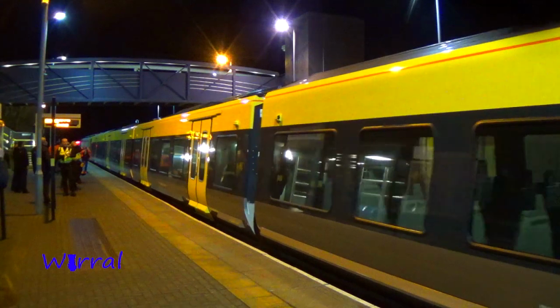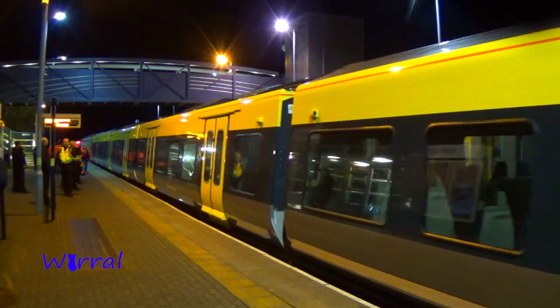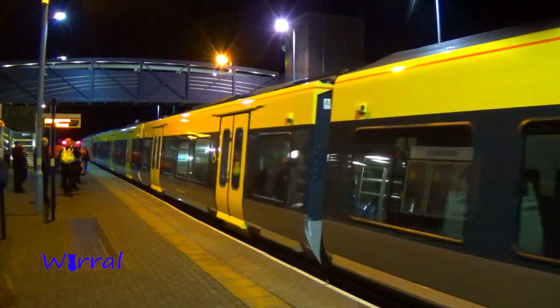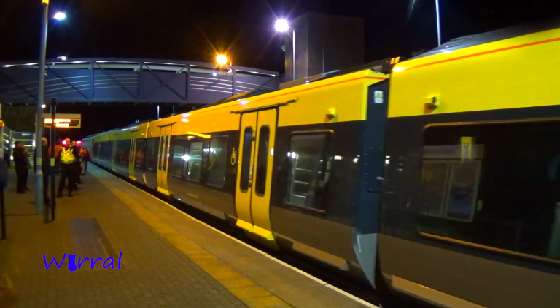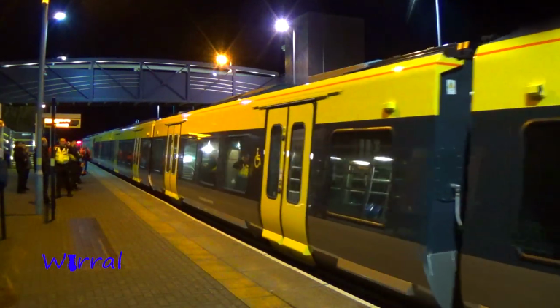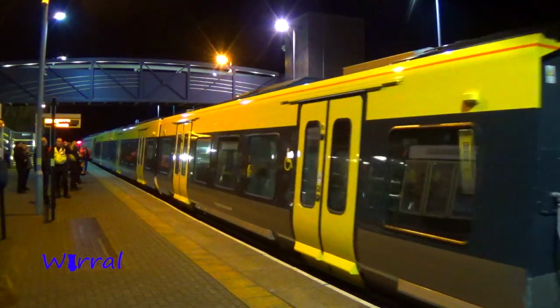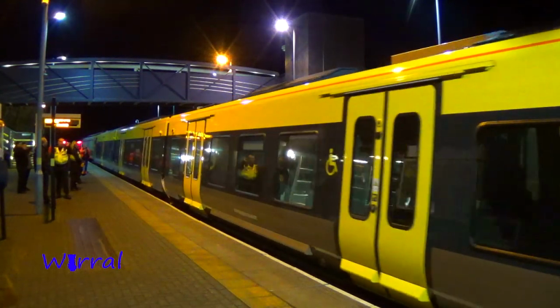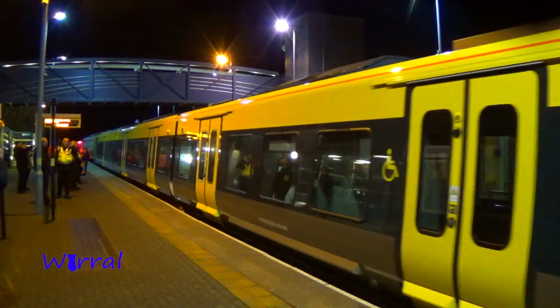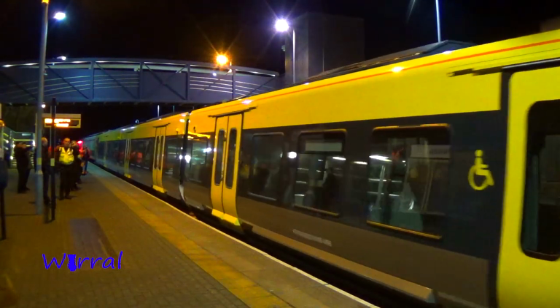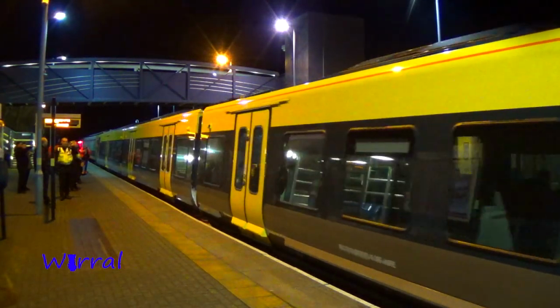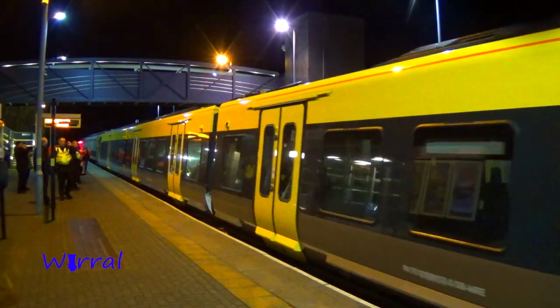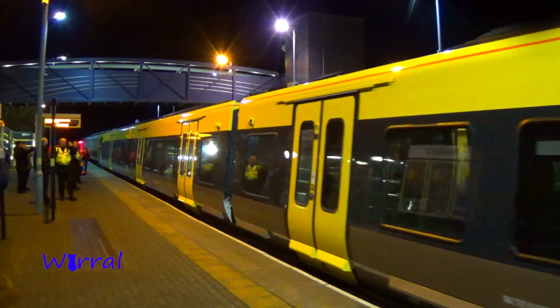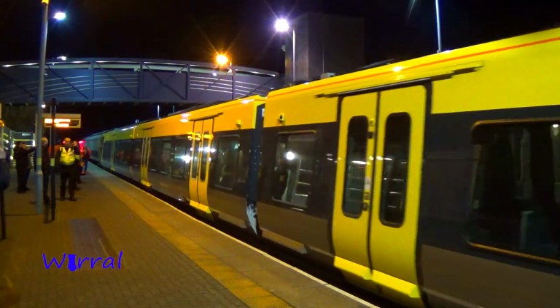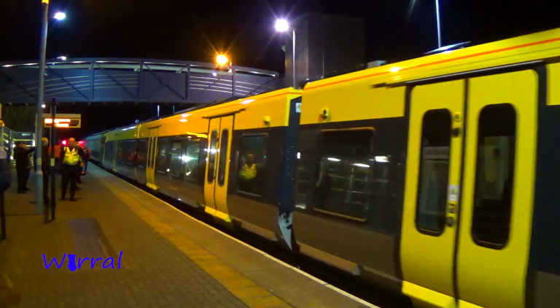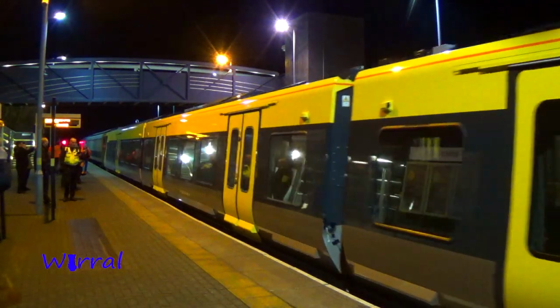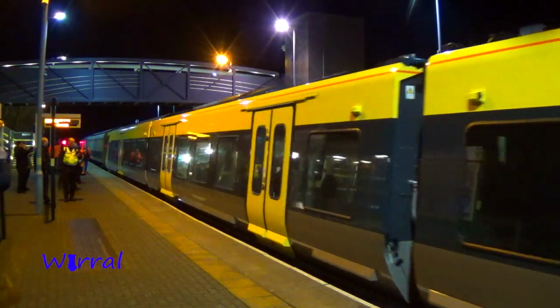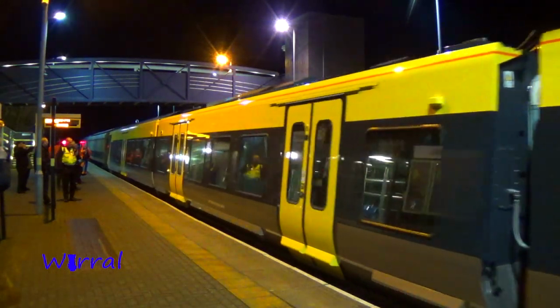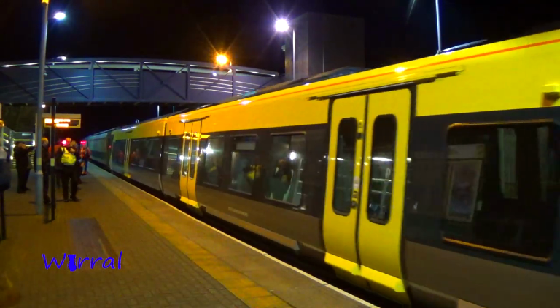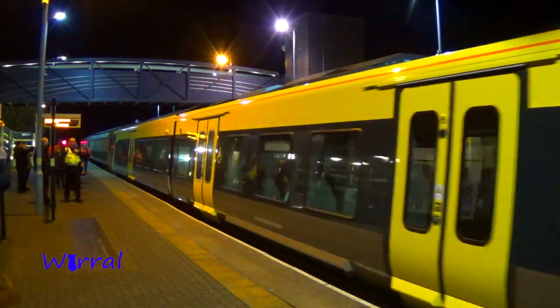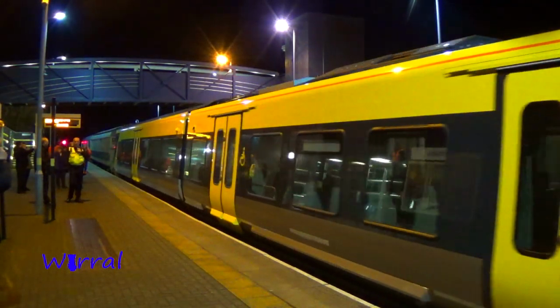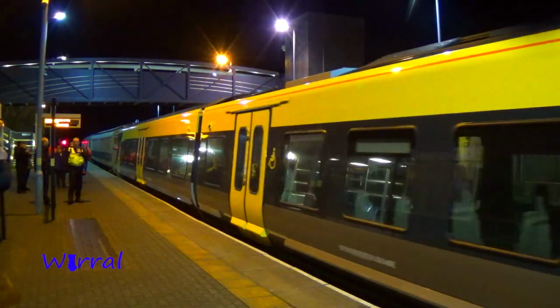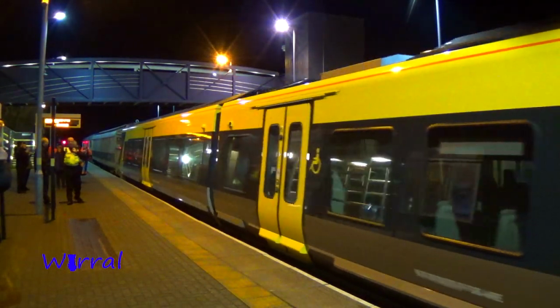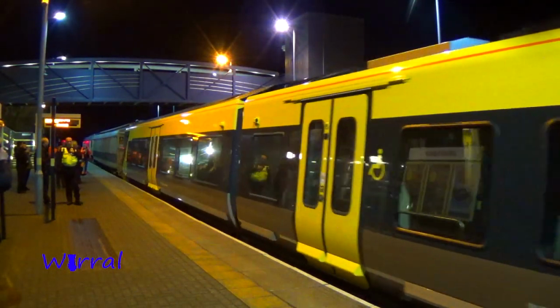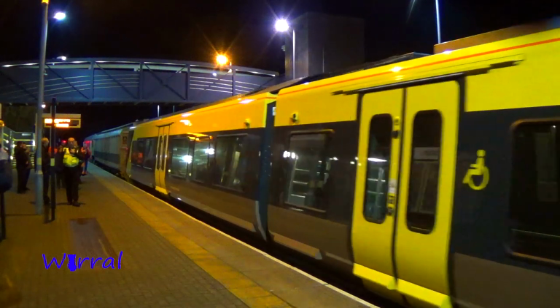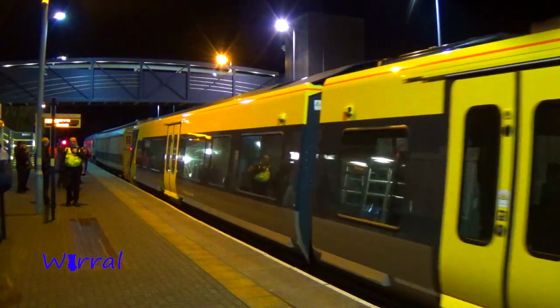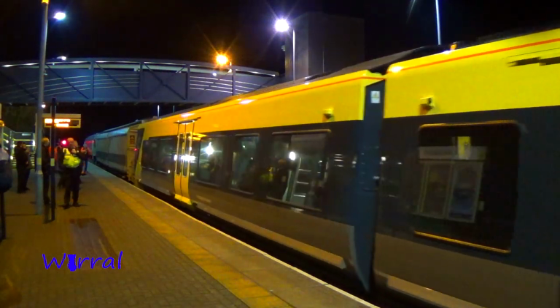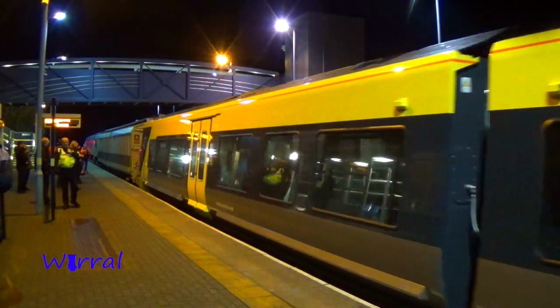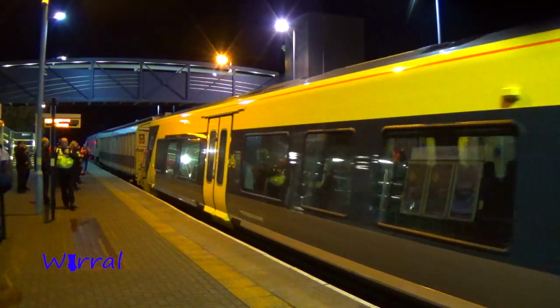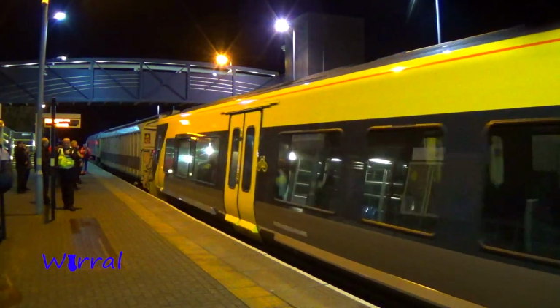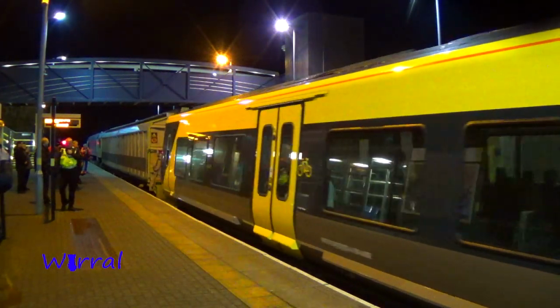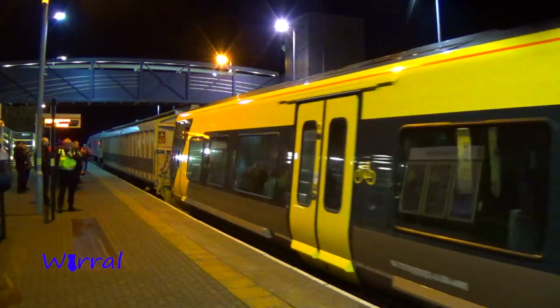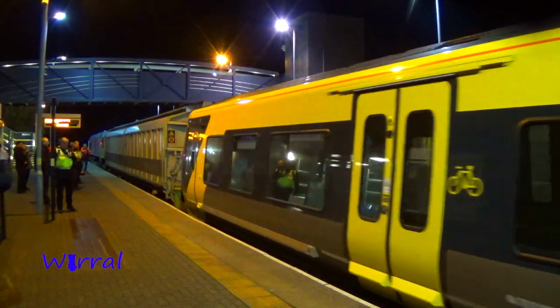There we go — first departure of the new train from a station, here at Bootle Oriel Road. It's off down now to Sandhills, then back up to Kirkdale where the depot is.